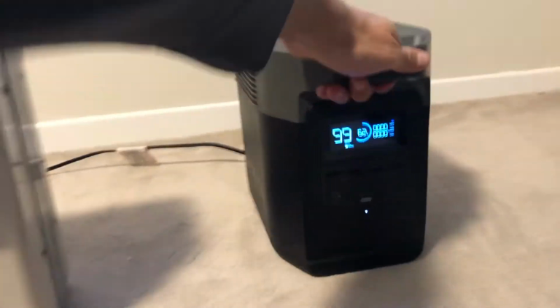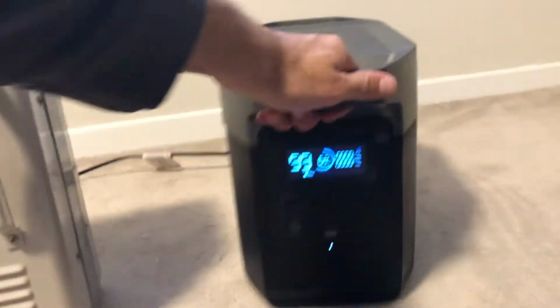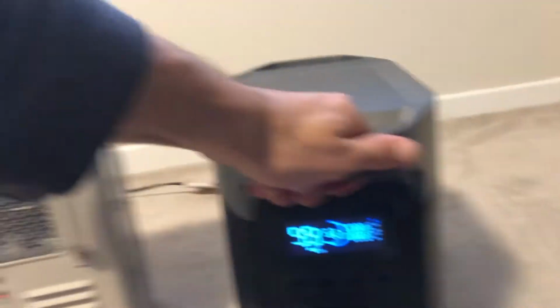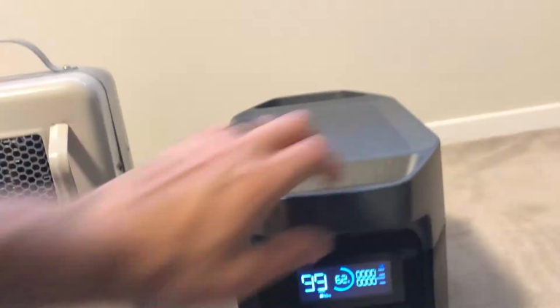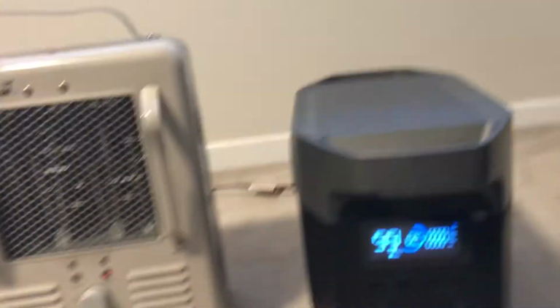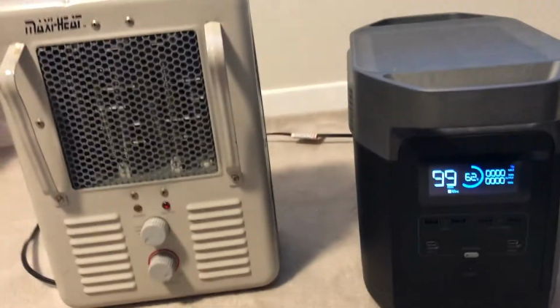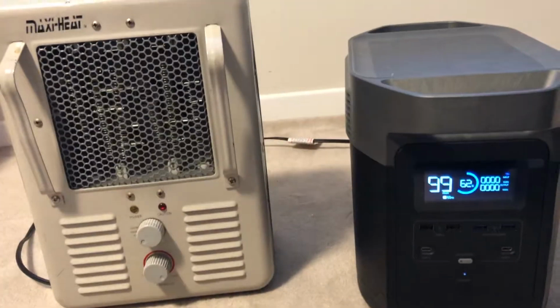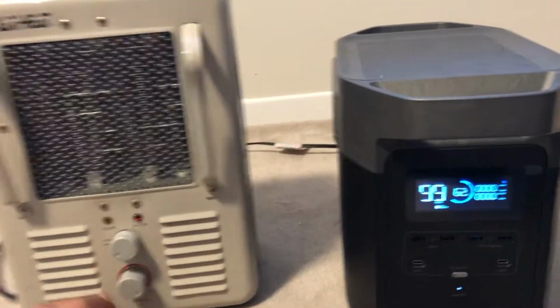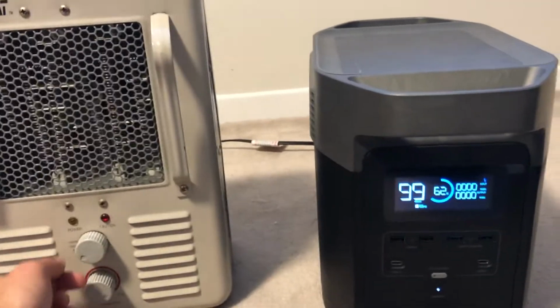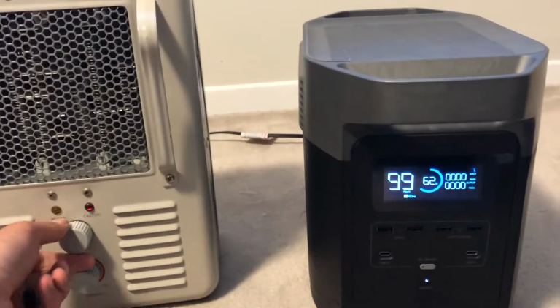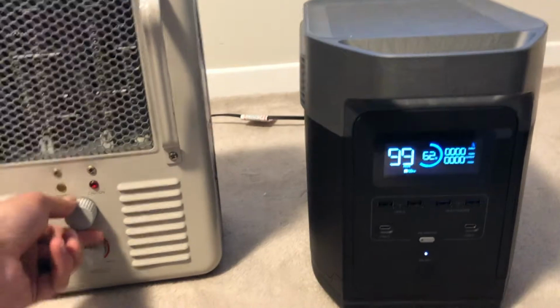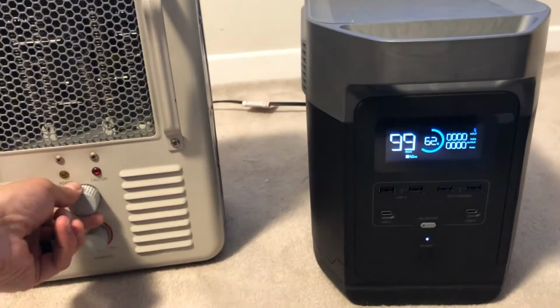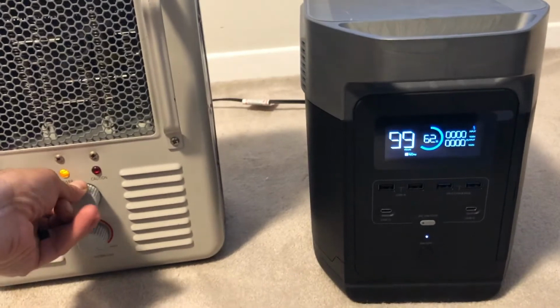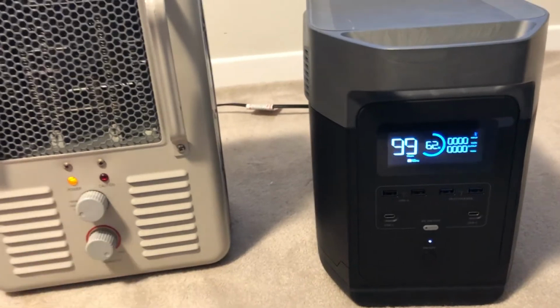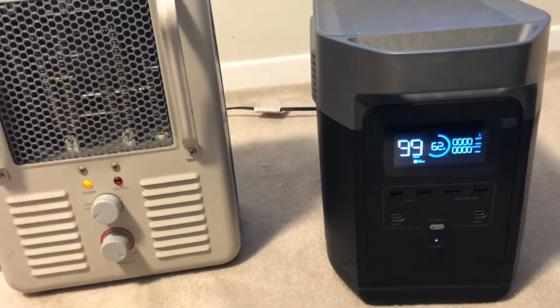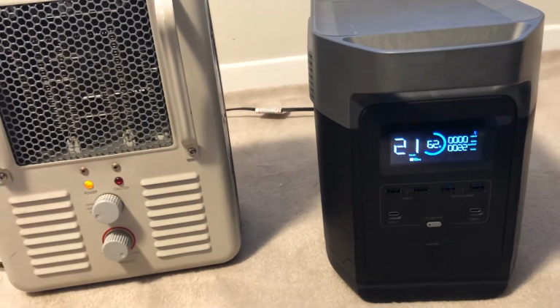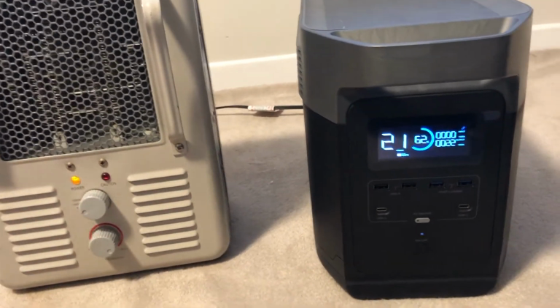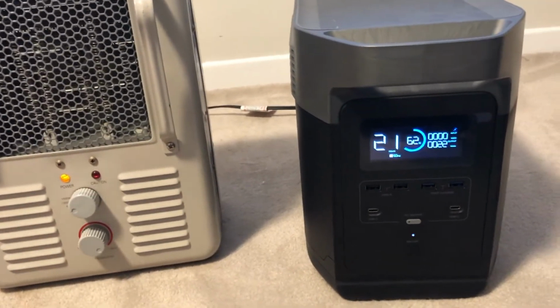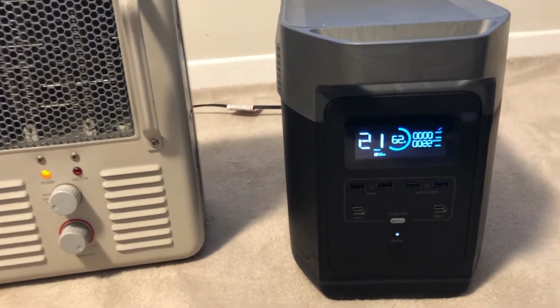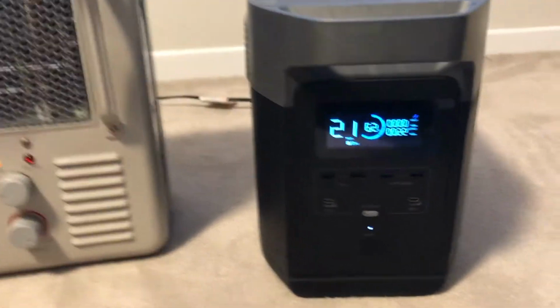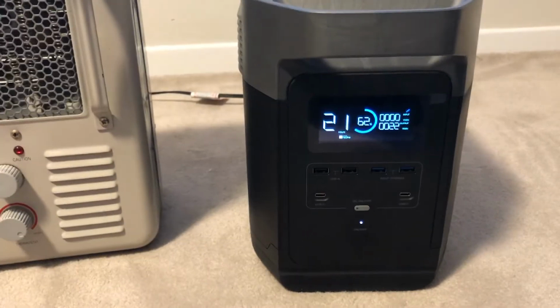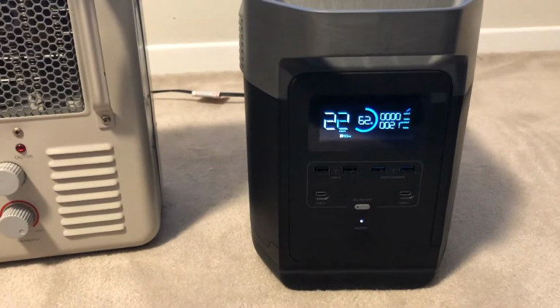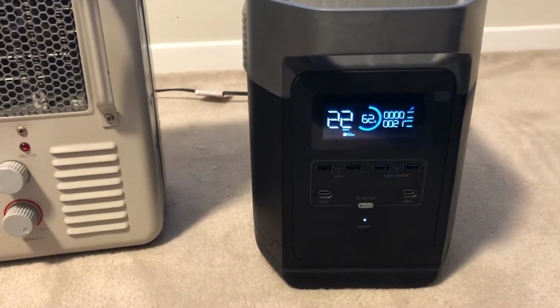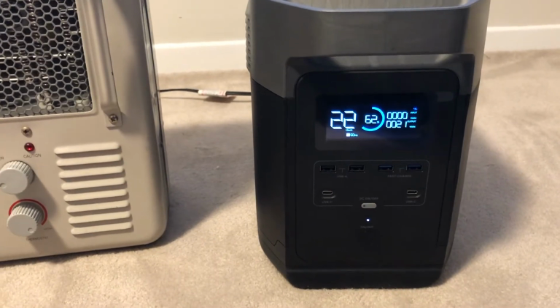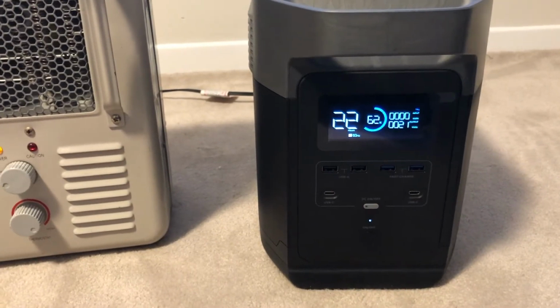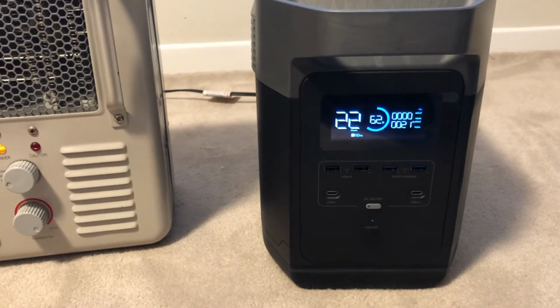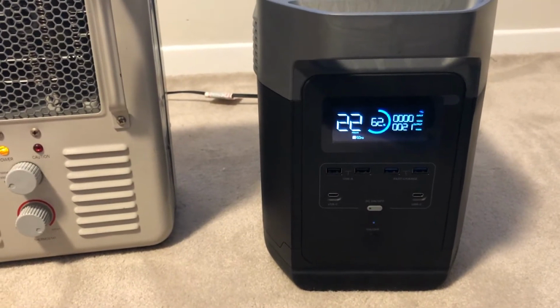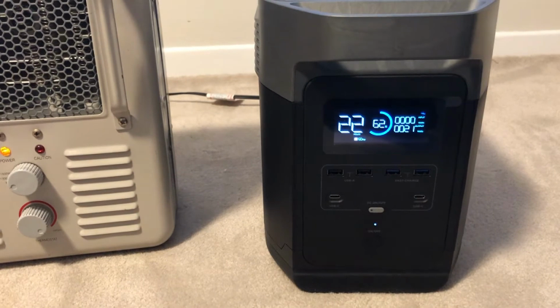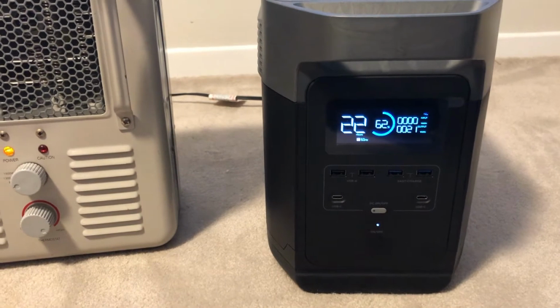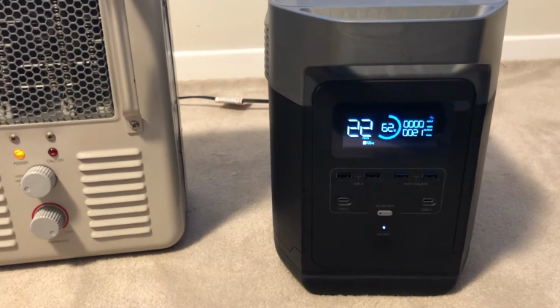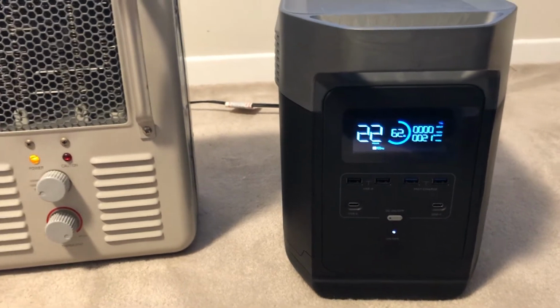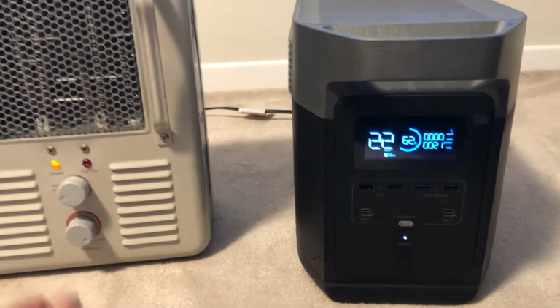Let me move these beside each other so we can see. So I'm going to put the fan on — we're at 21 watts. No problem.